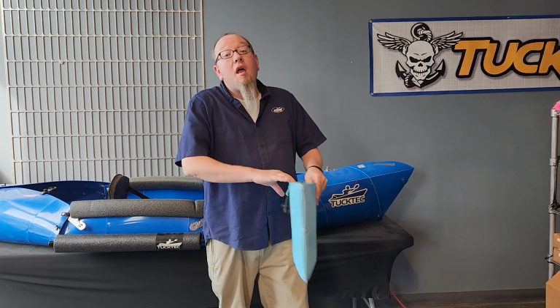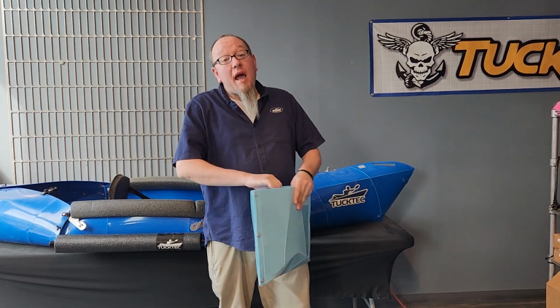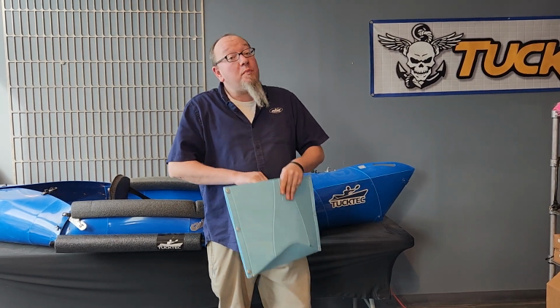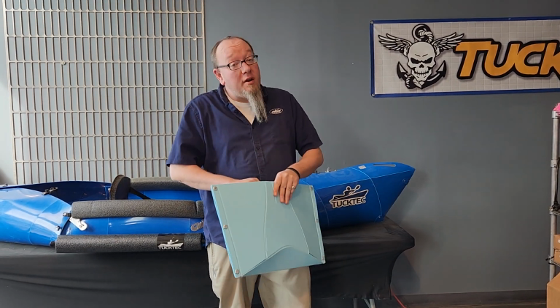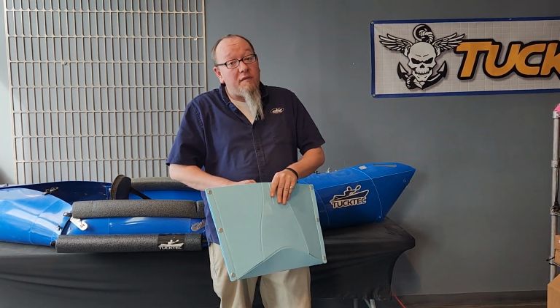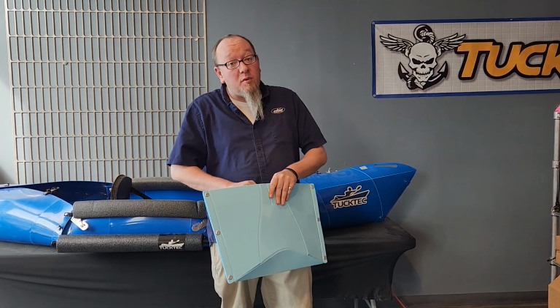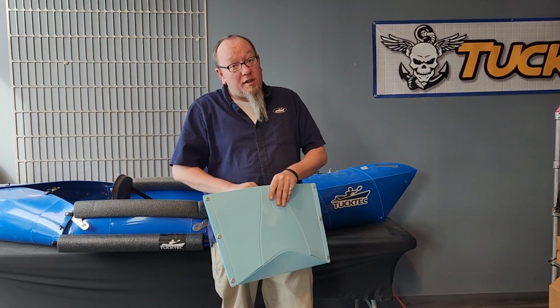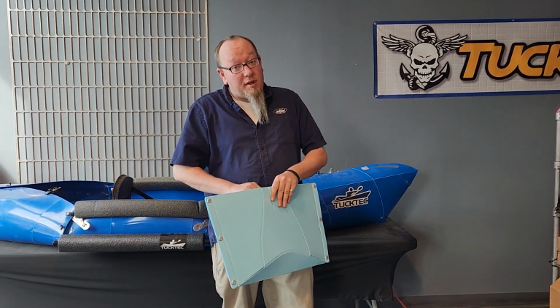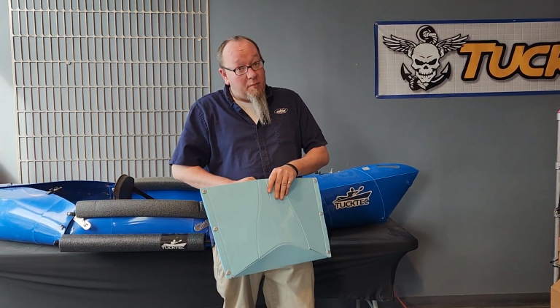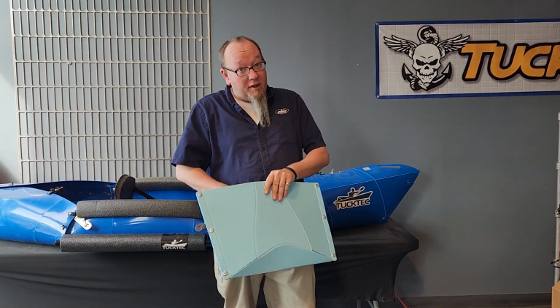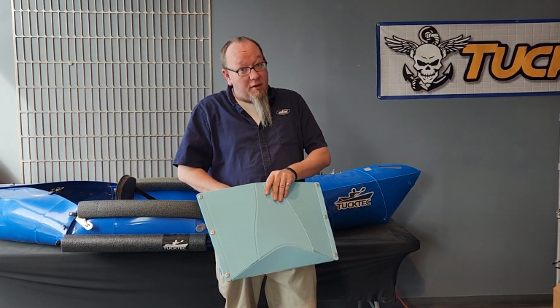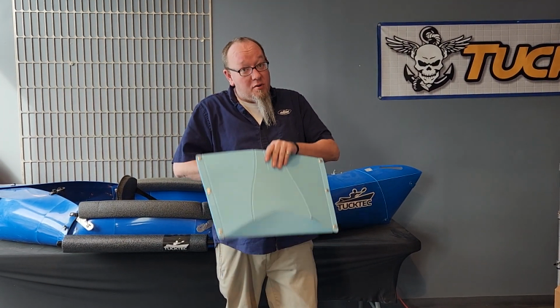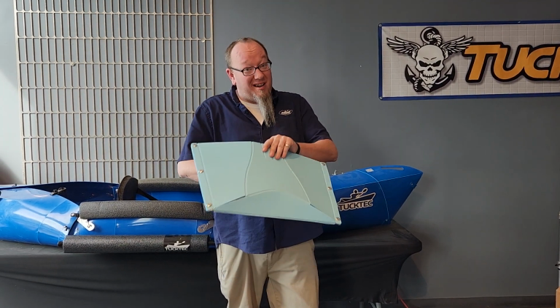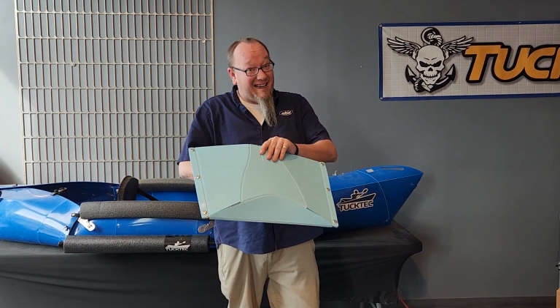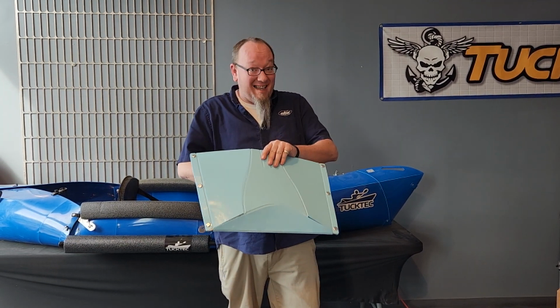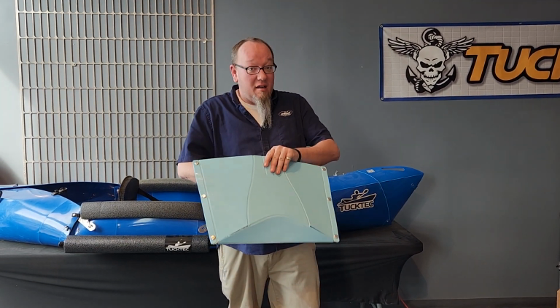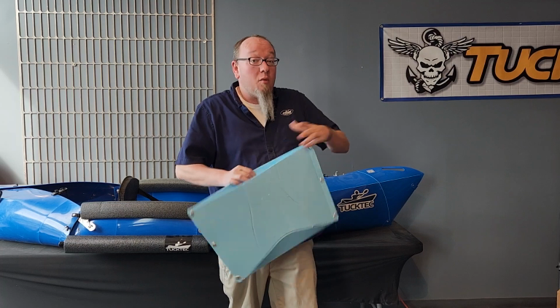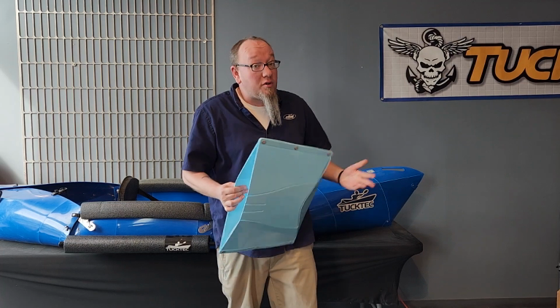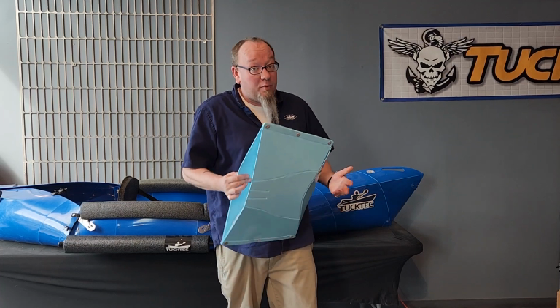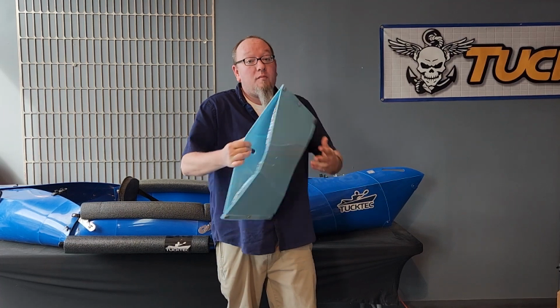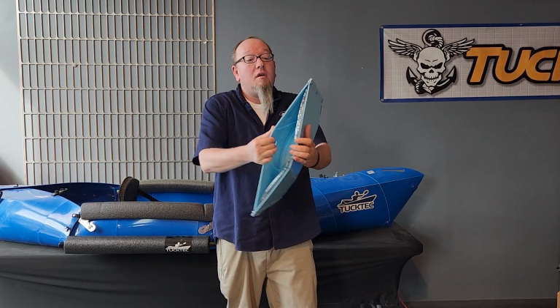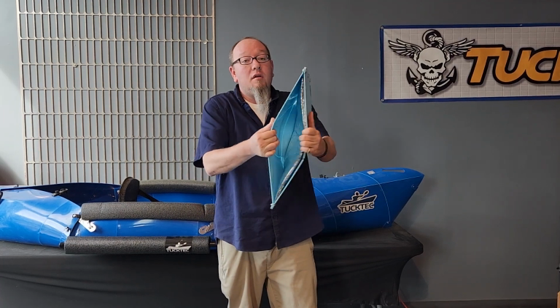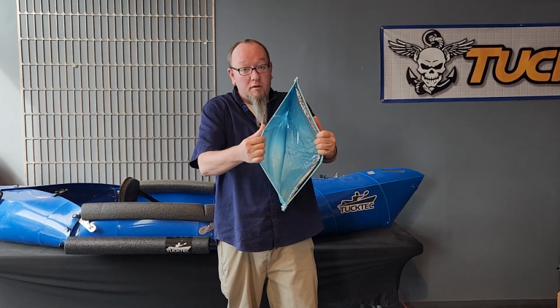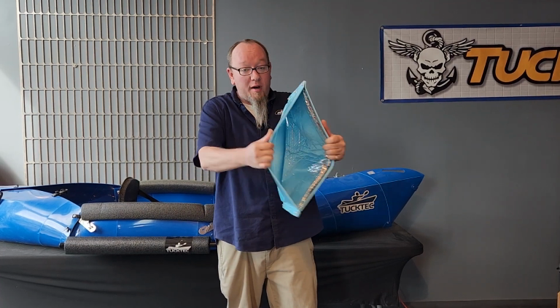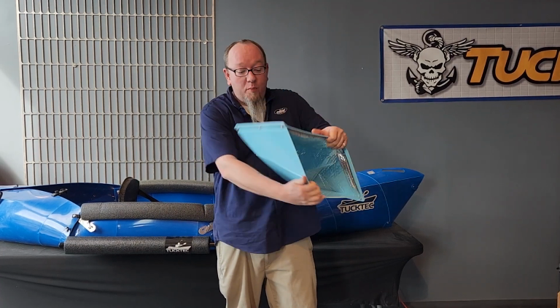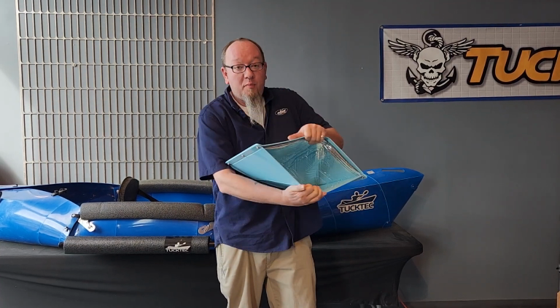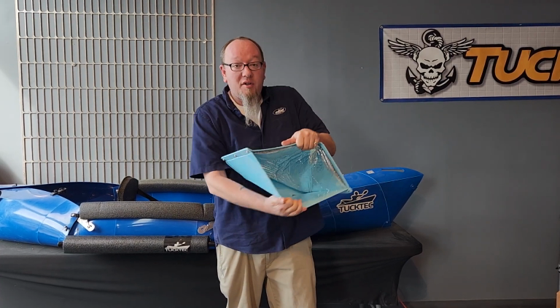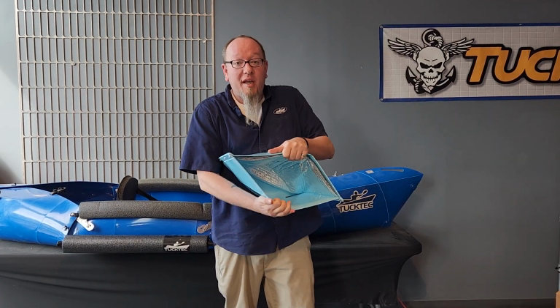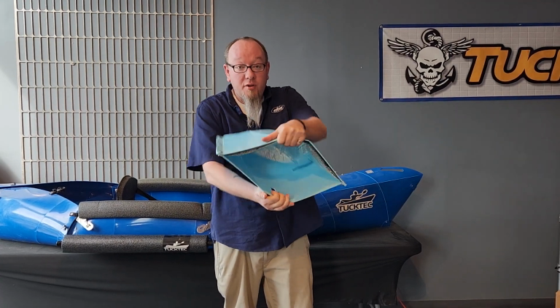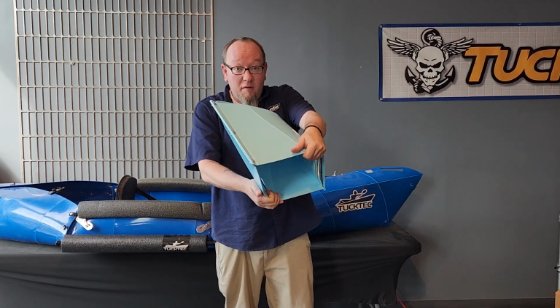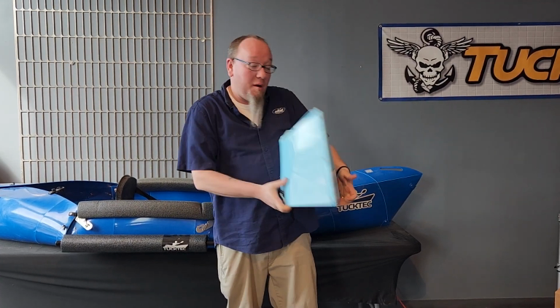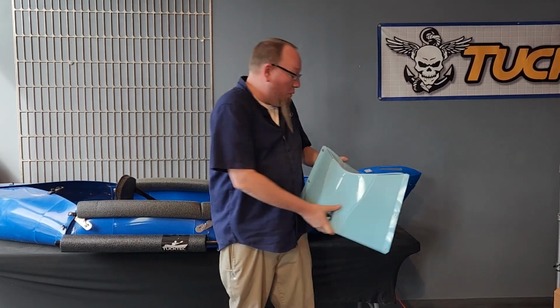Hey guys, Pete here to give you some quick tips on how to put together your new Tuk-Tek thingy. Real simple. Spread it open, press it up against yourself, and boom.